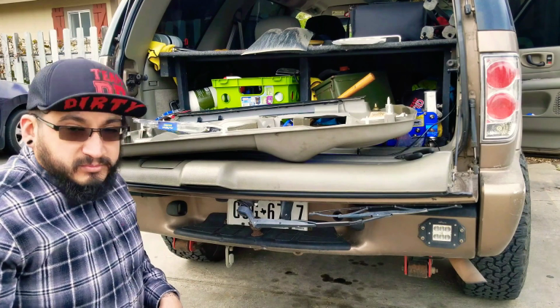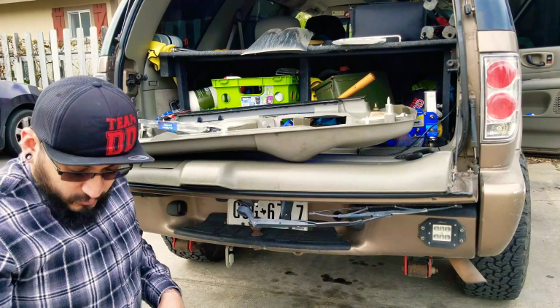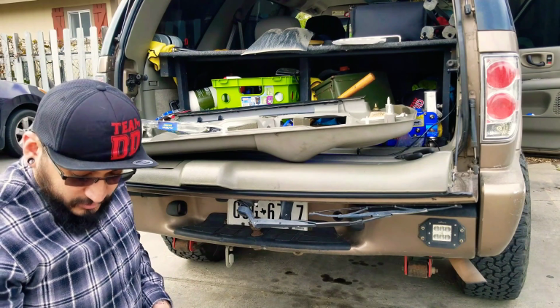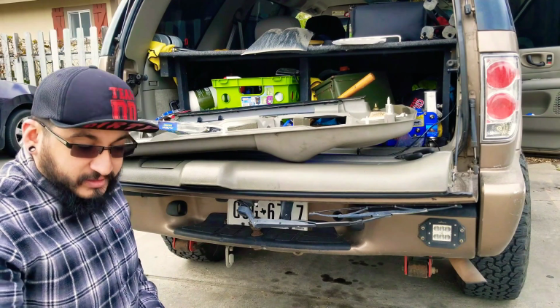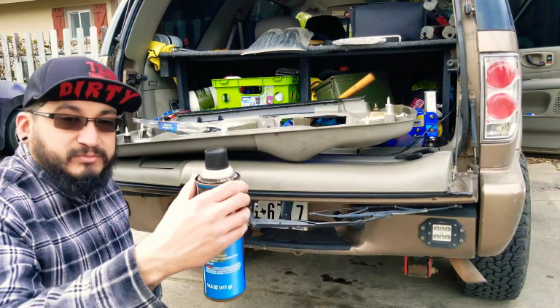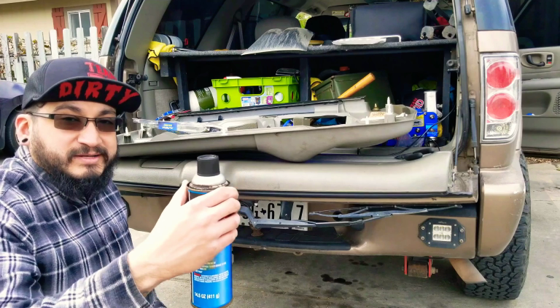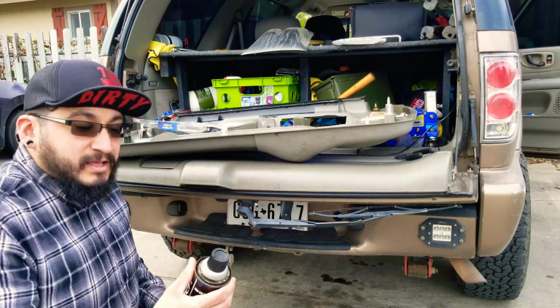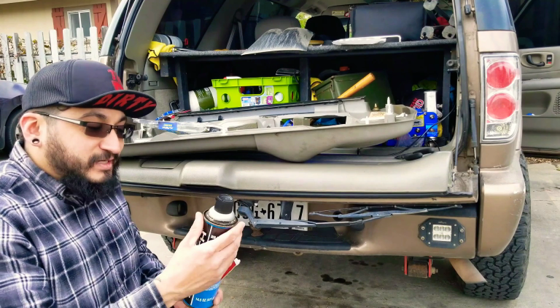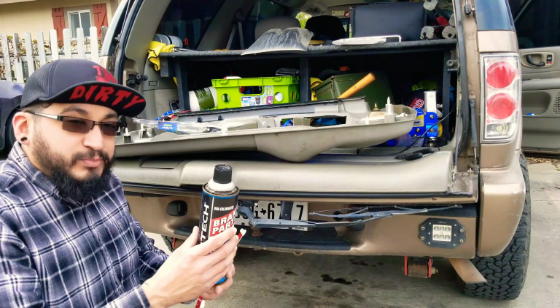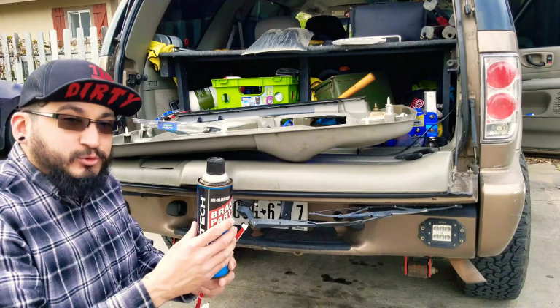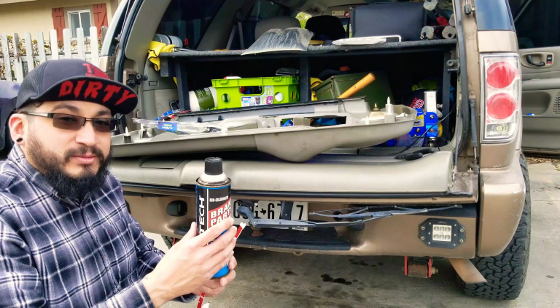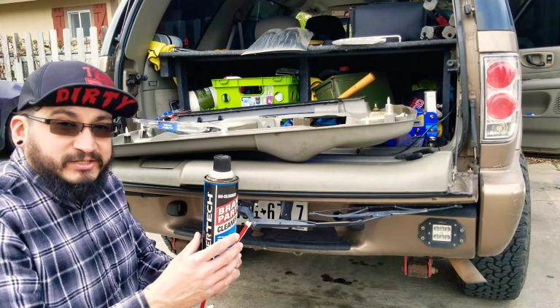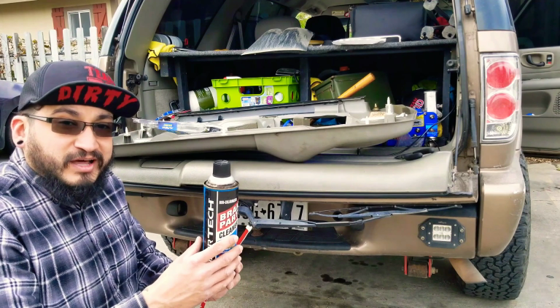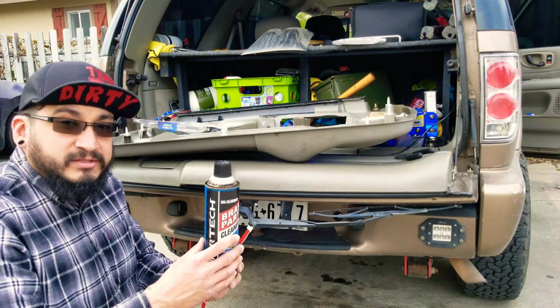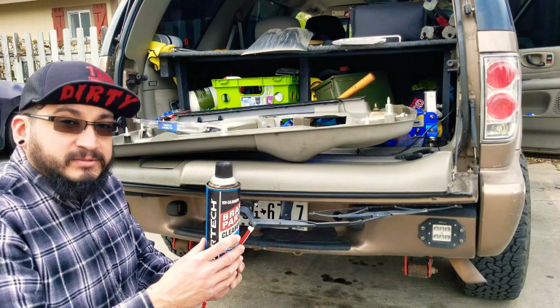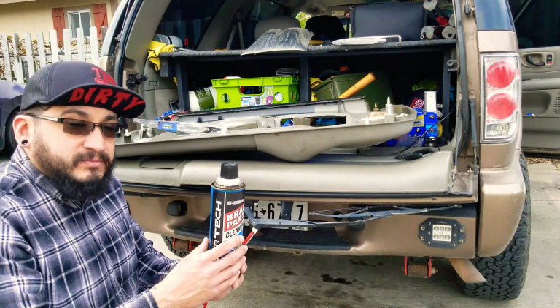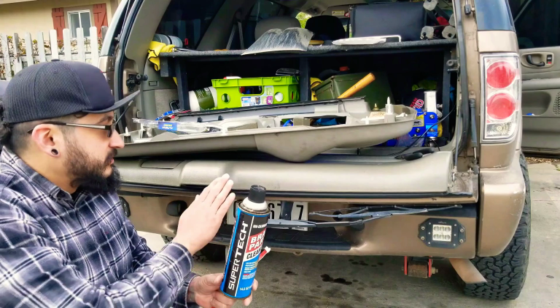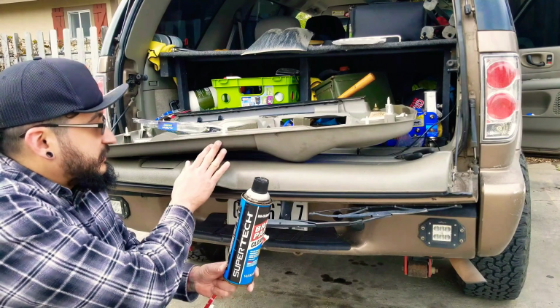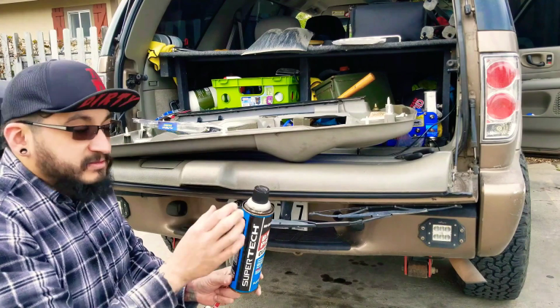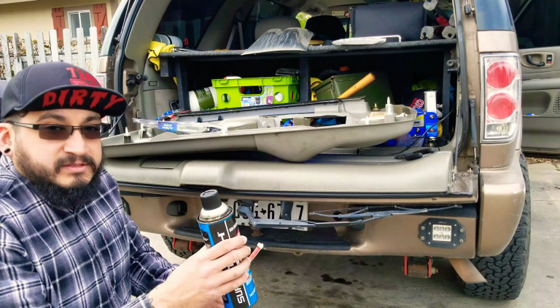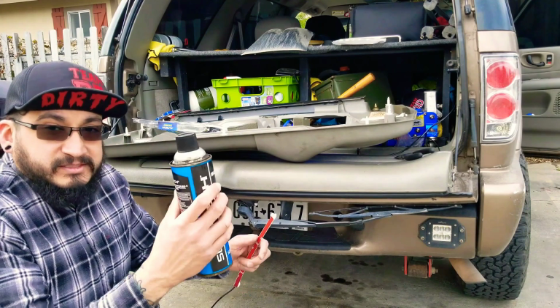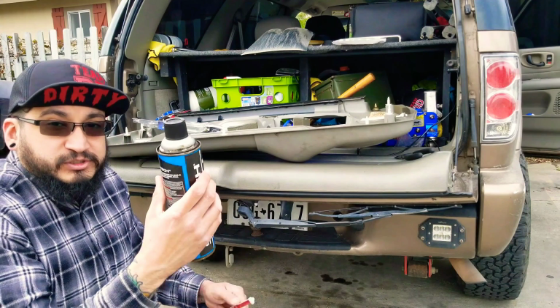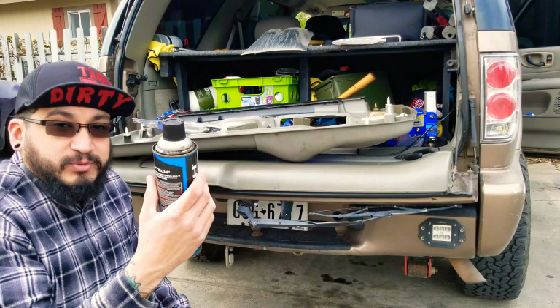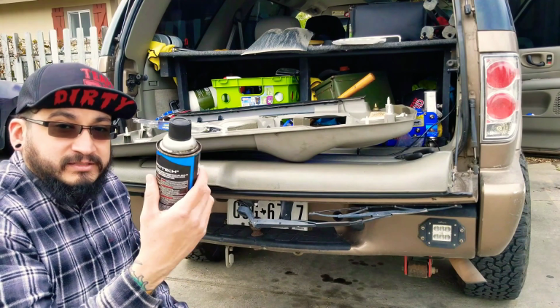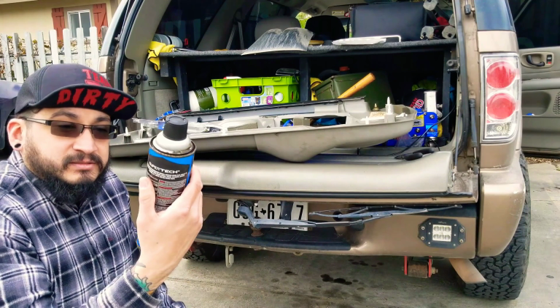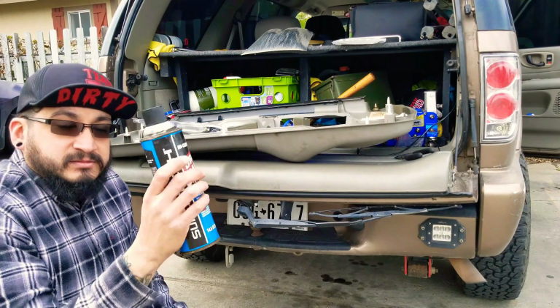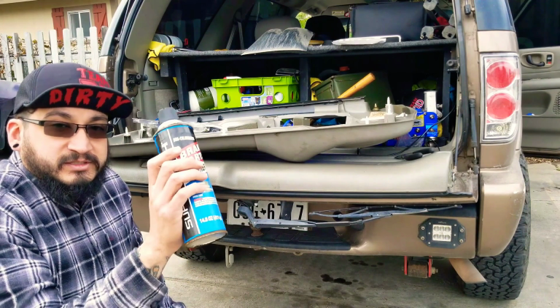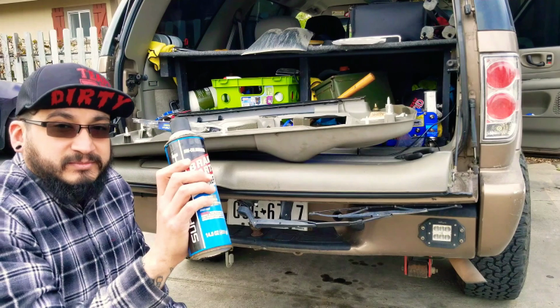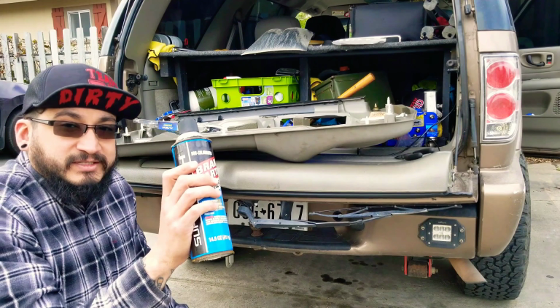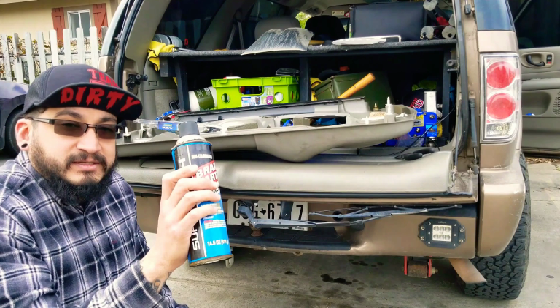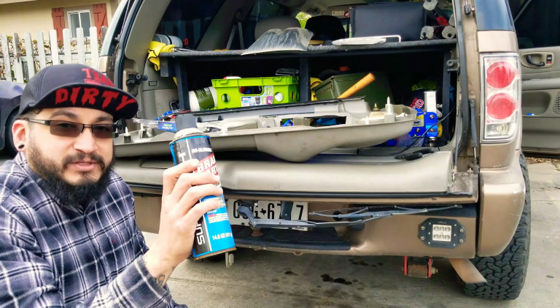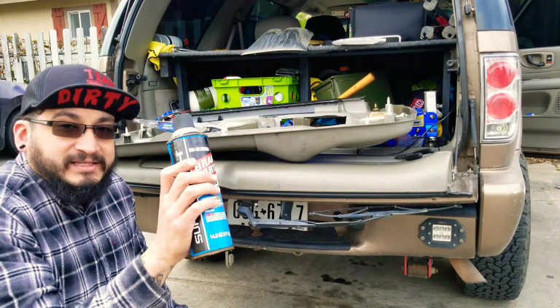Before I do that, I'm going to clean it with some brake cleaner — but I'm actually not going to put it on the door panel directly. I'm going to use a cloth and clean it, because brake cleaner is really strong and it could actually damage the plastic.